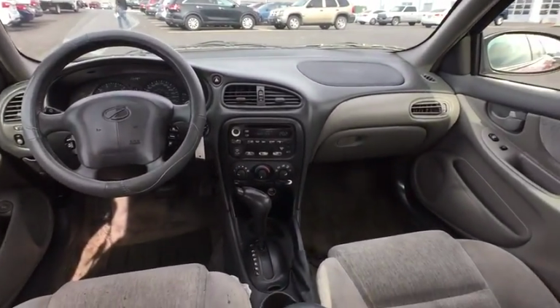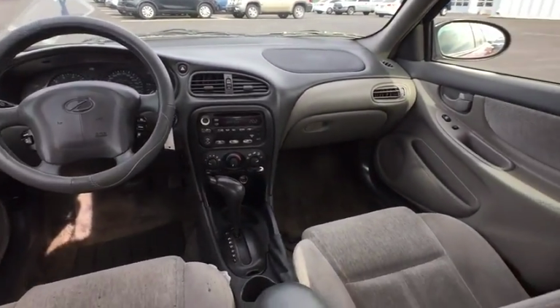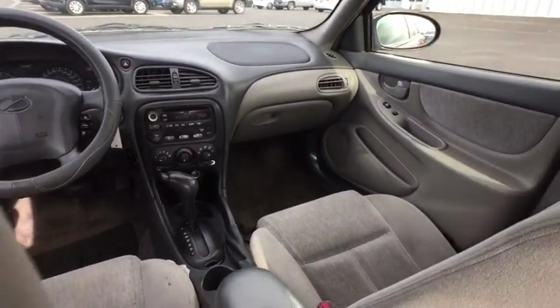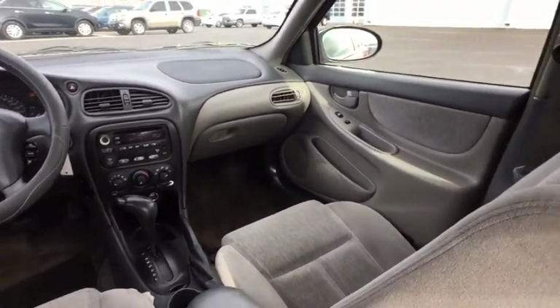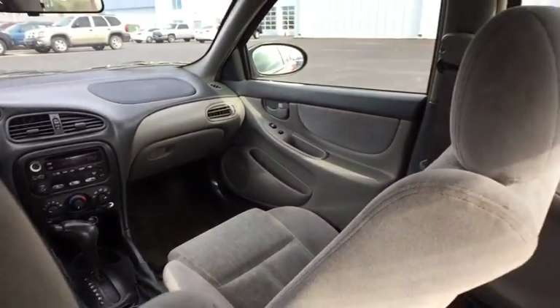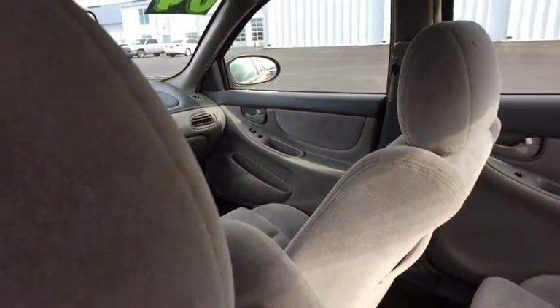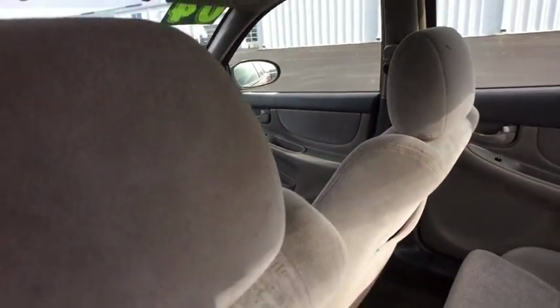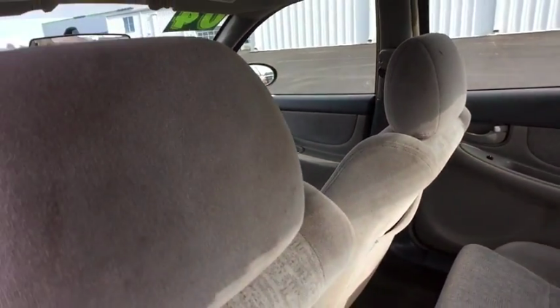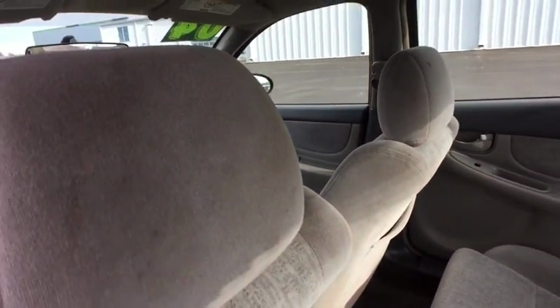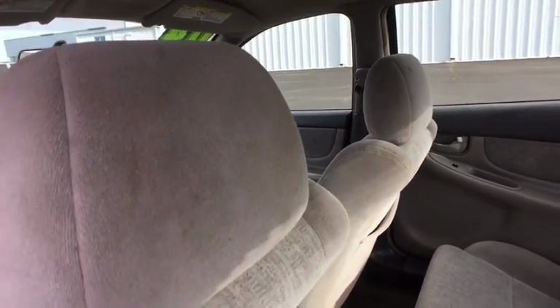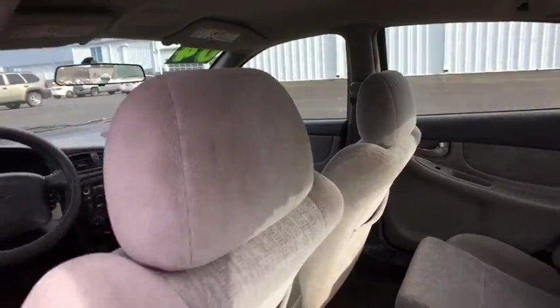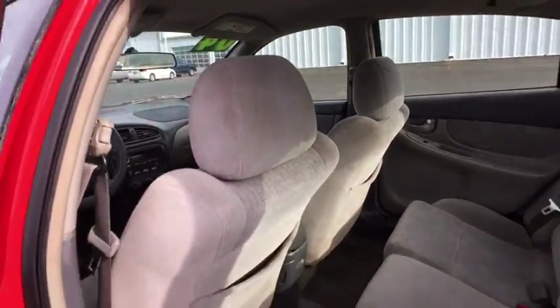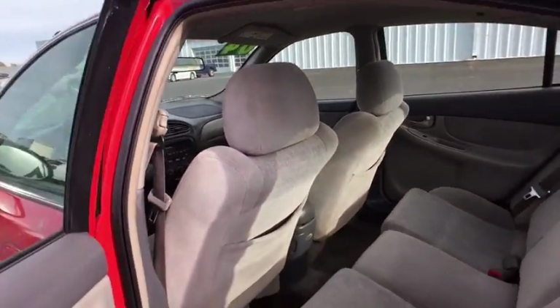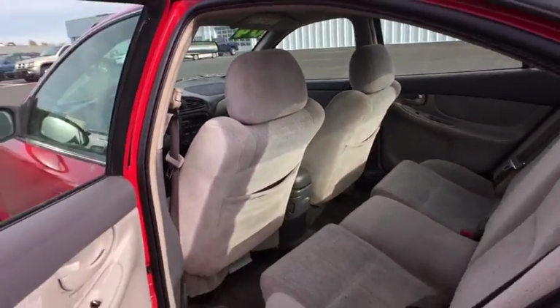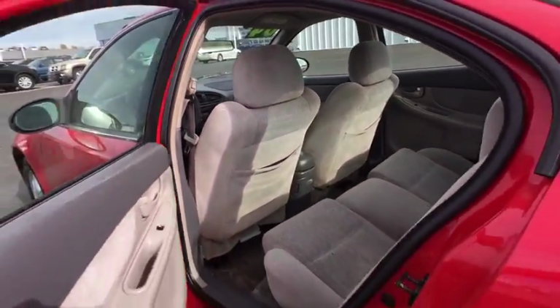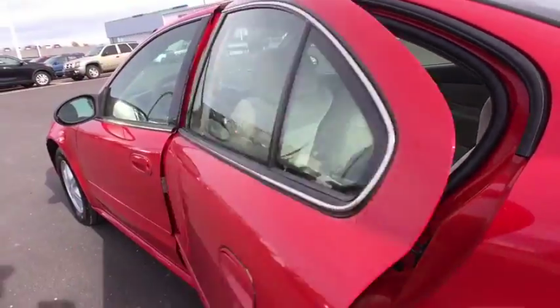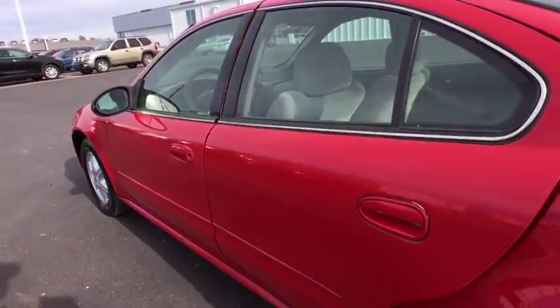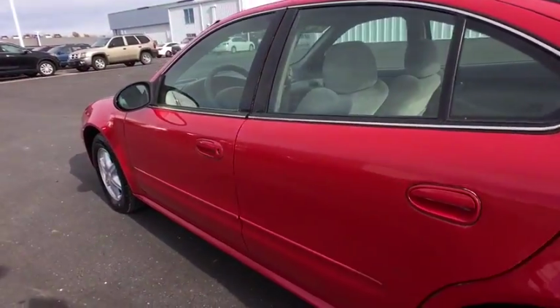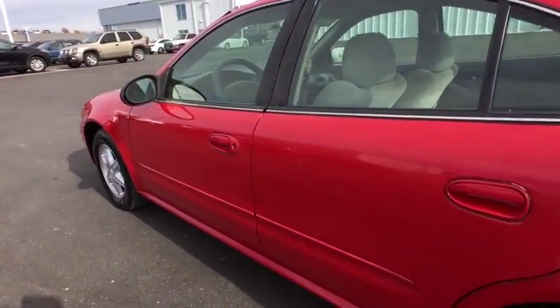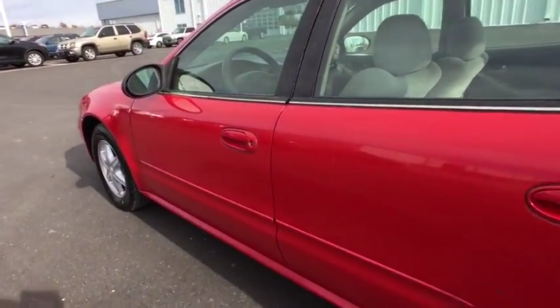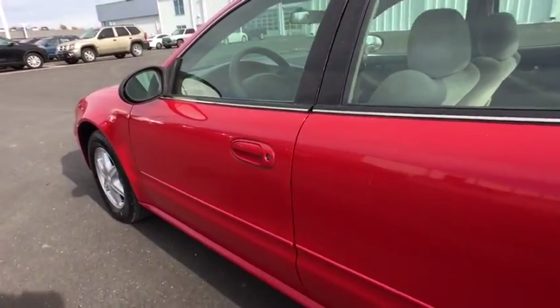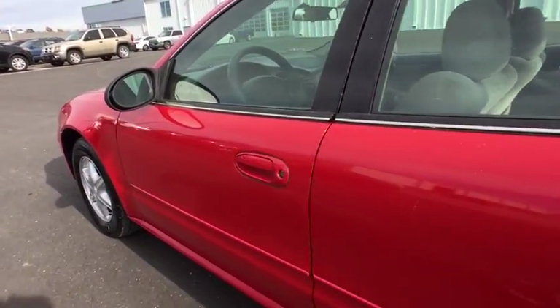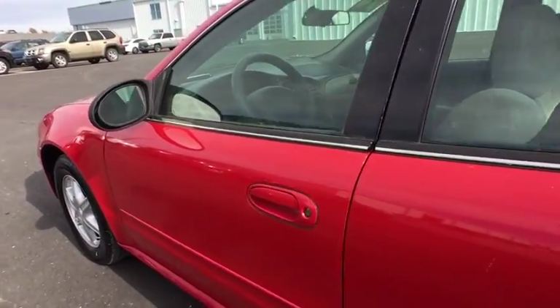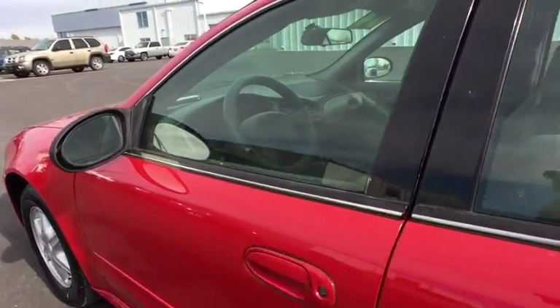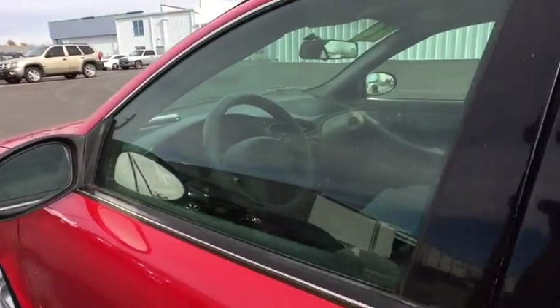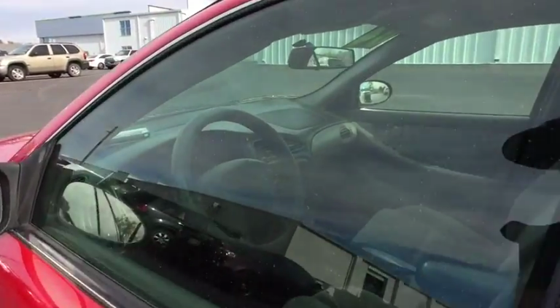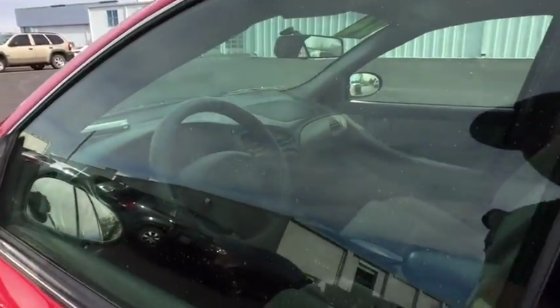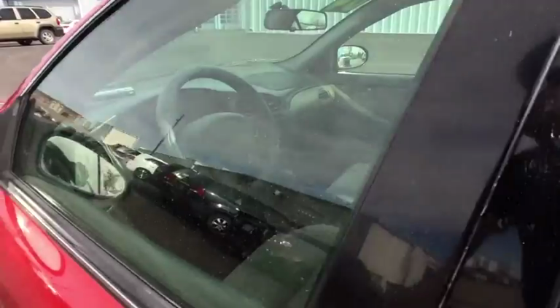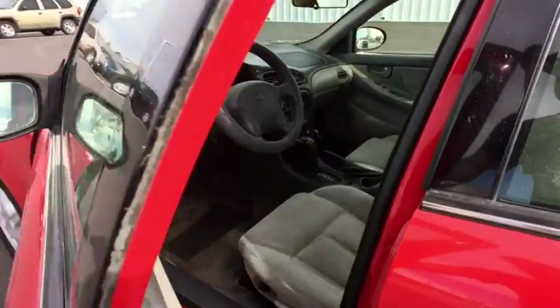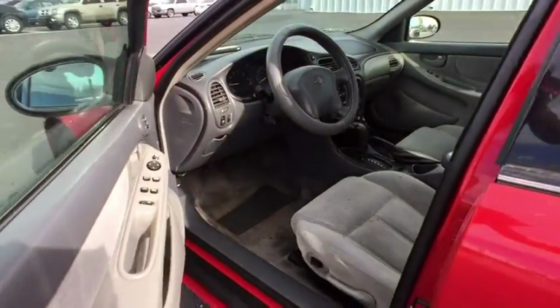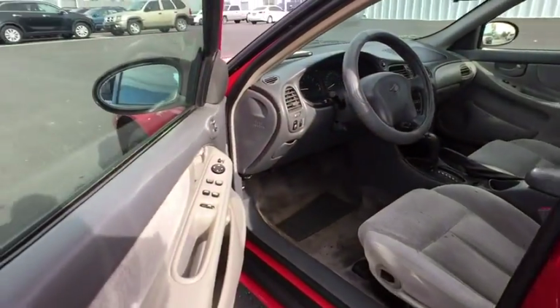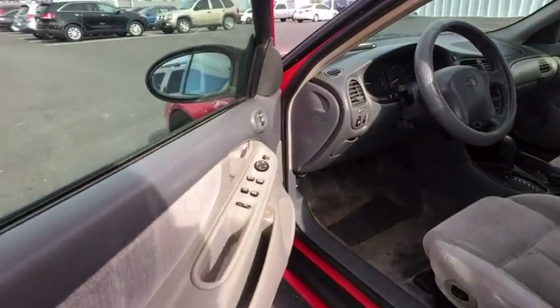Rear defrost, bucket seats, power door locks, CD player, power windows, fog lamps, passenger airbags, intermittent wipers, daytime running lights.